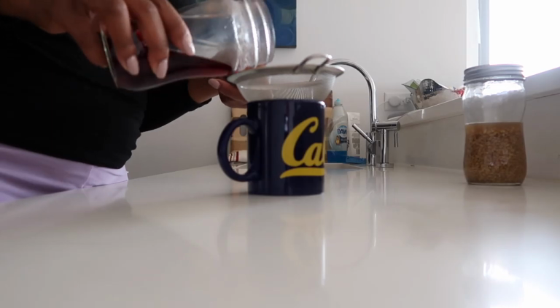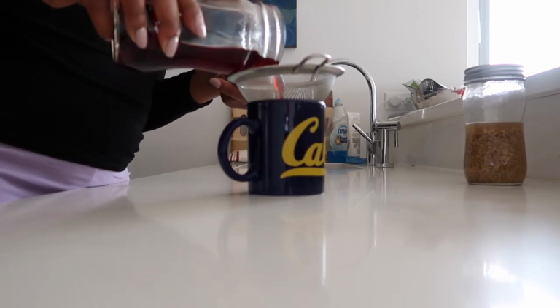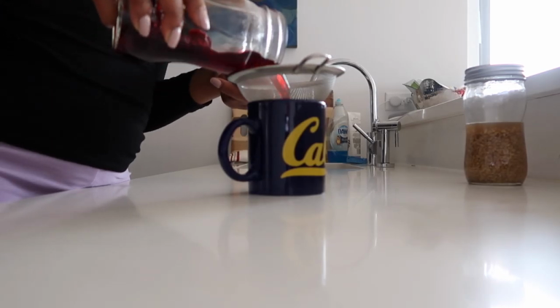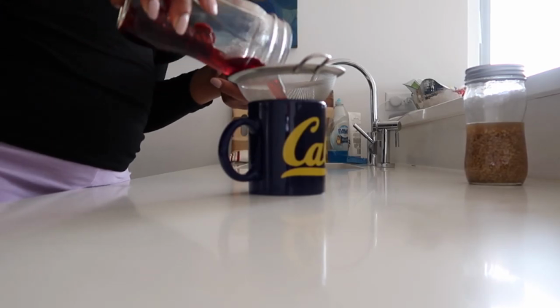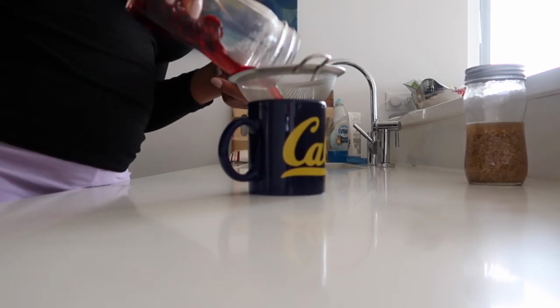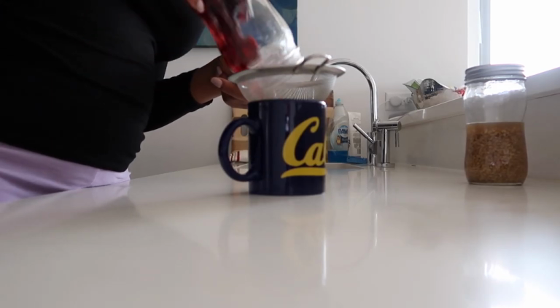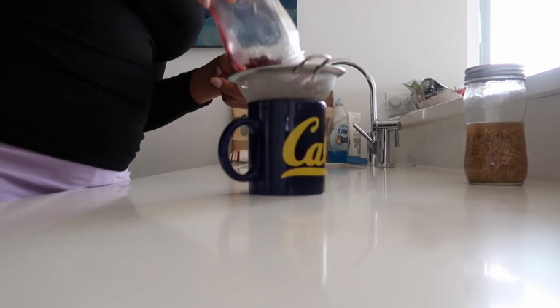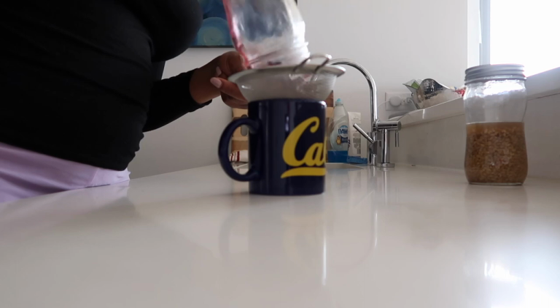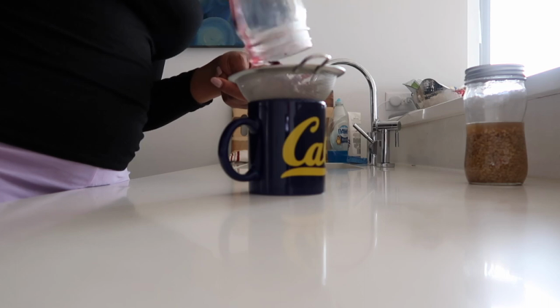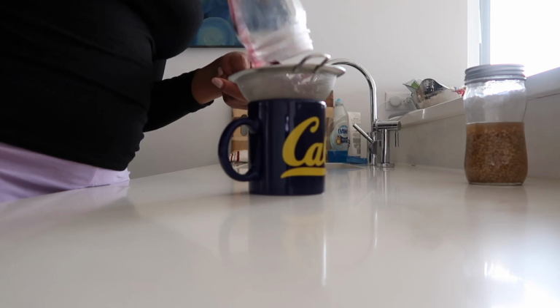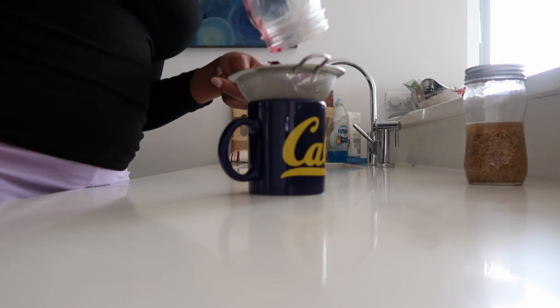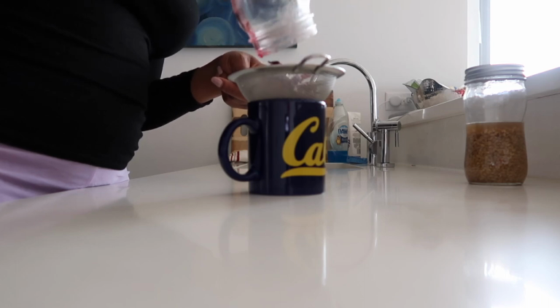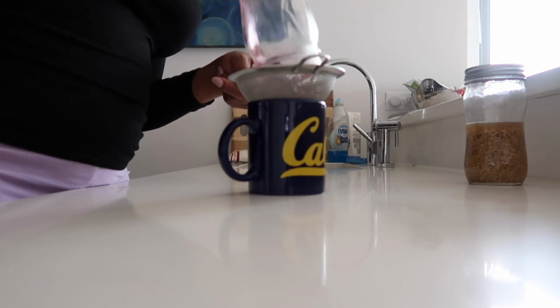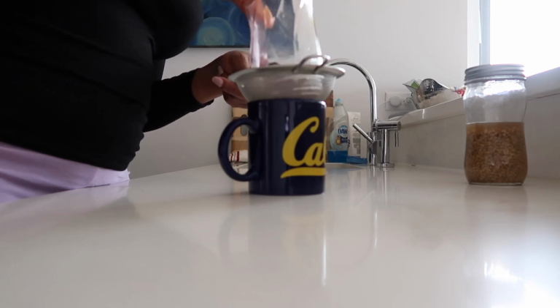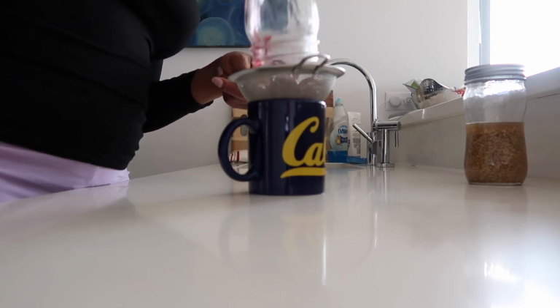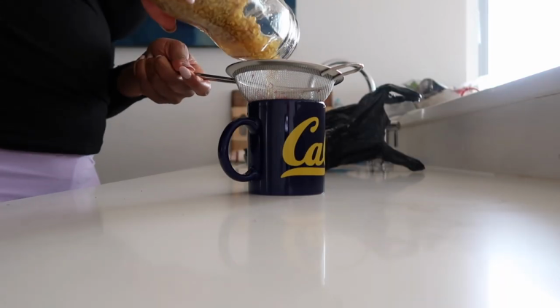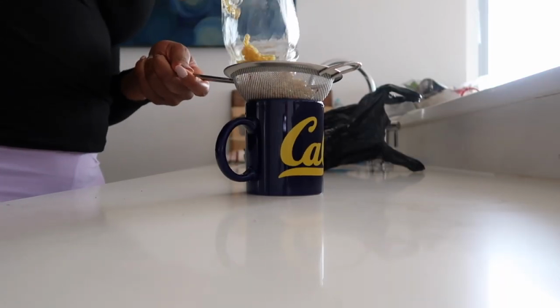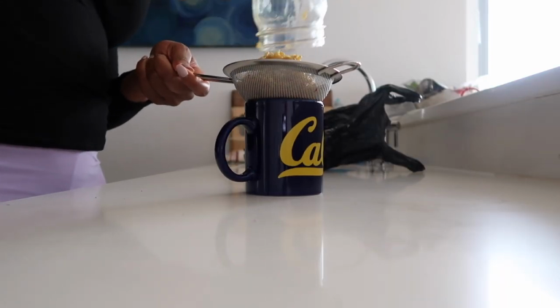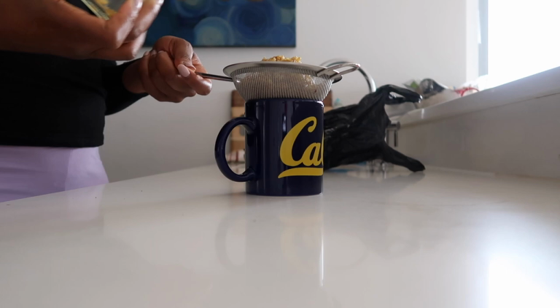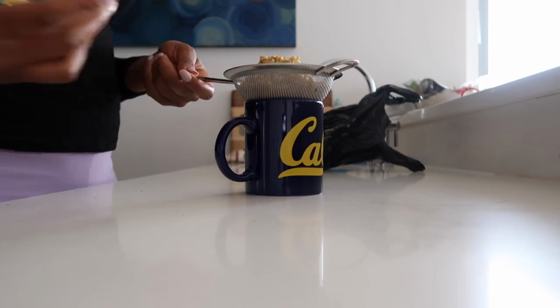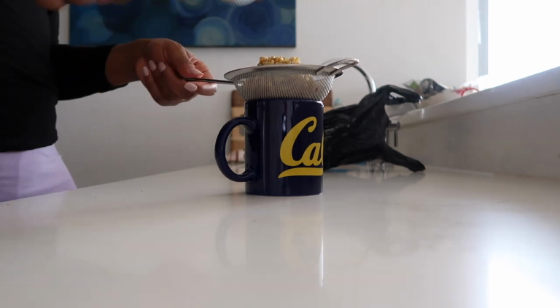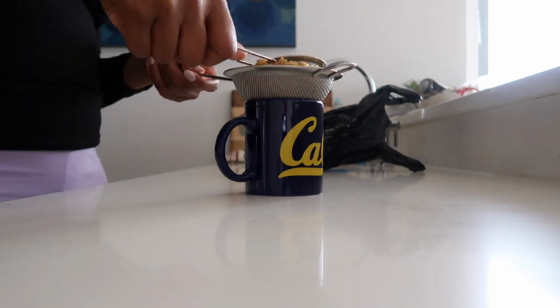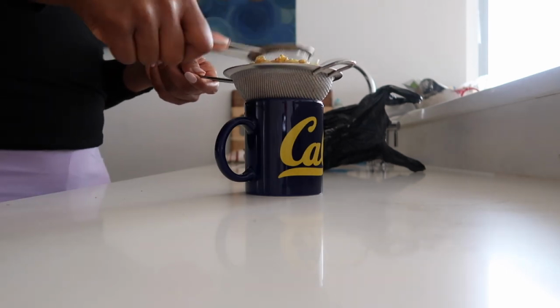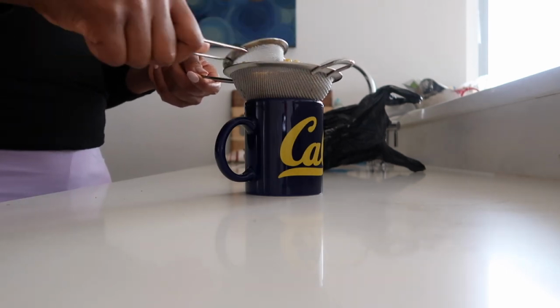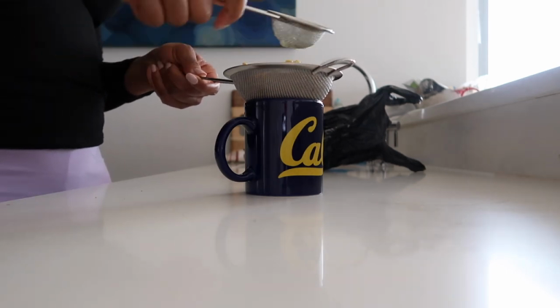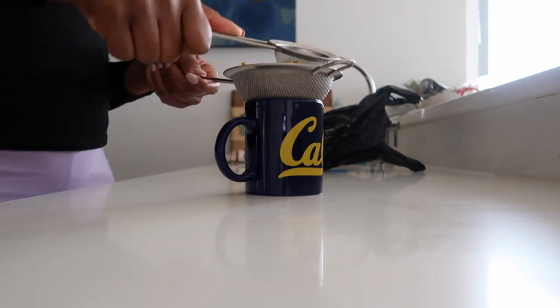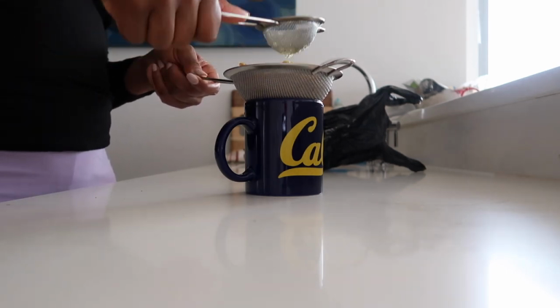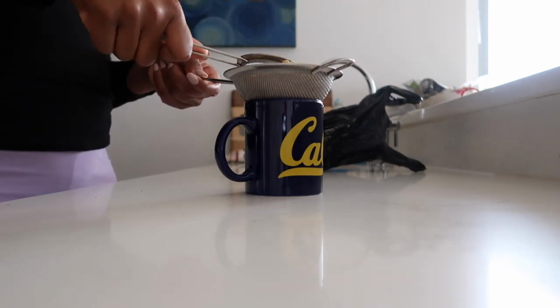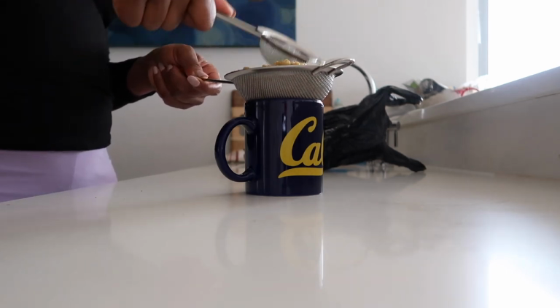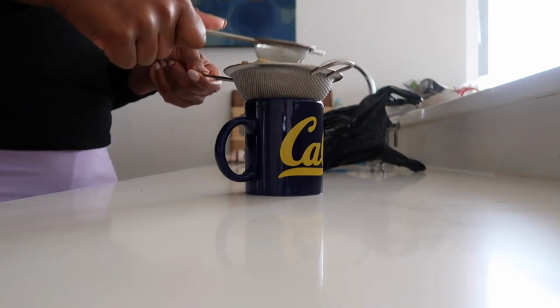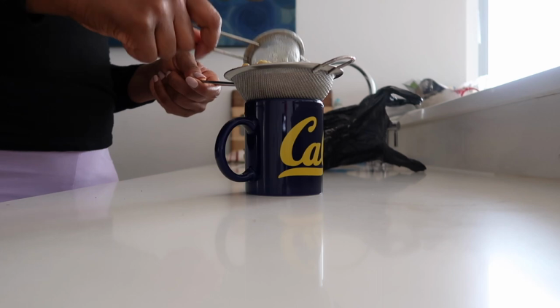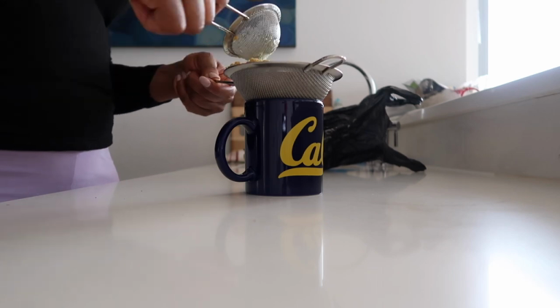Now for the fenugreek and hibiscus hydrating mist — I'll use the remaining amounts of the hibiscus and fenugreek teas, strain them, and then add them into a spray bottle. And voilà, they're ready to use!